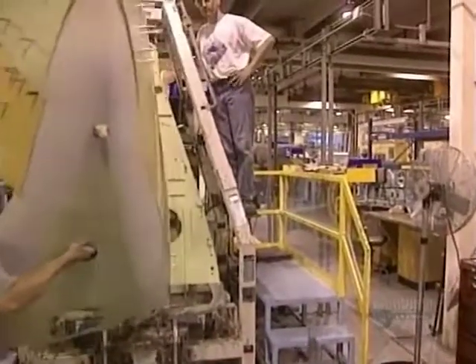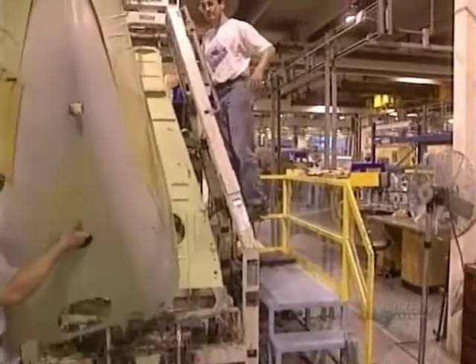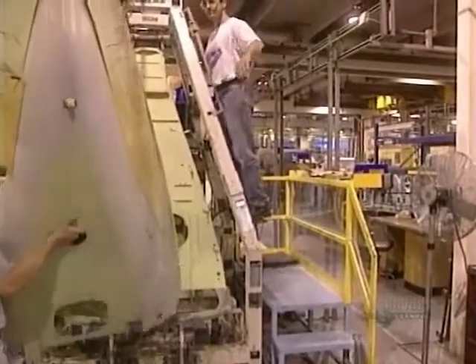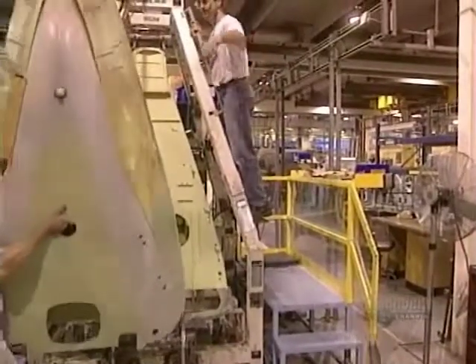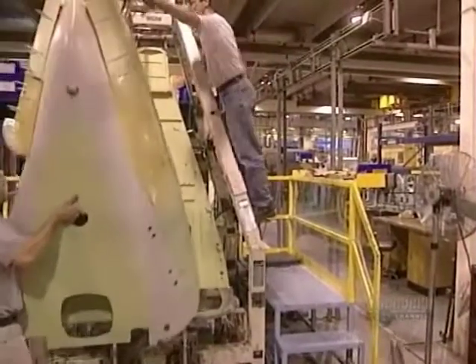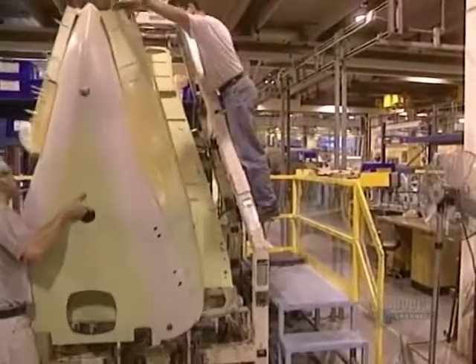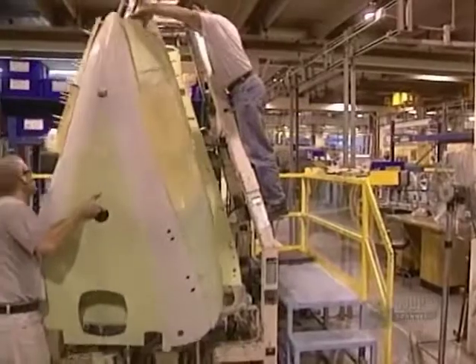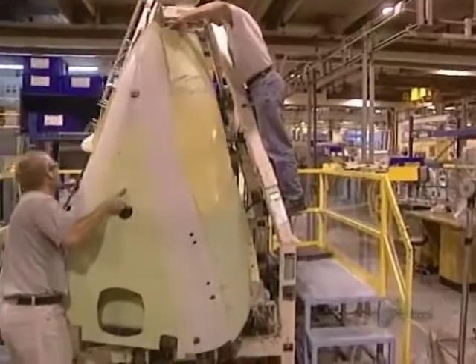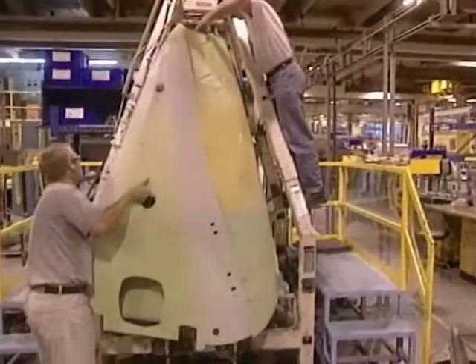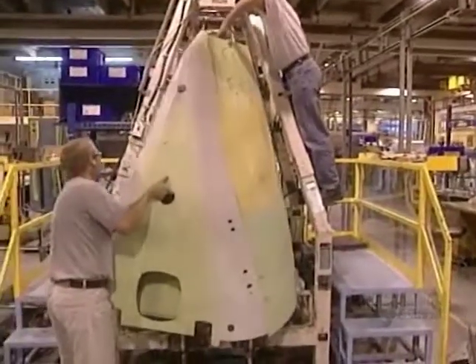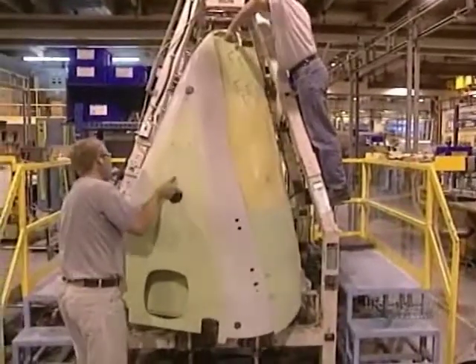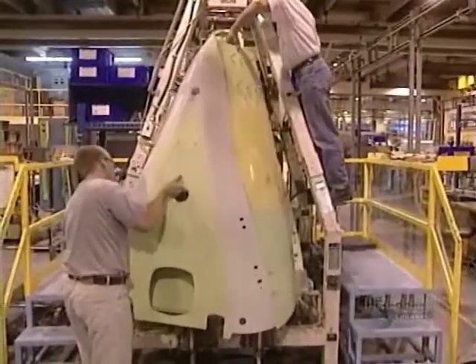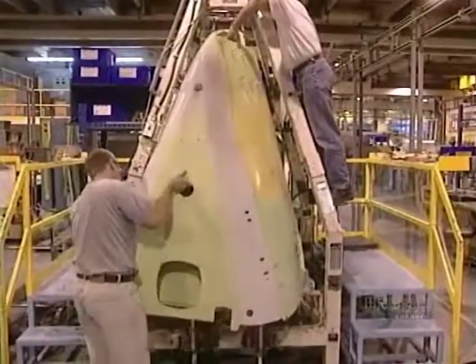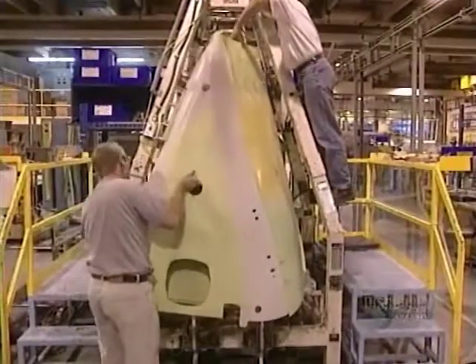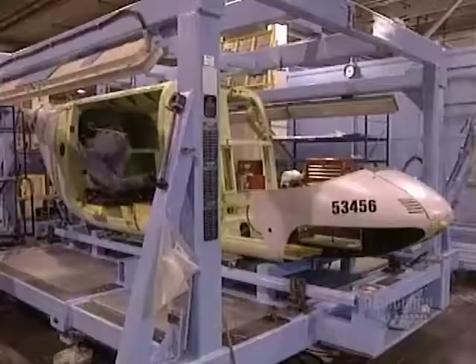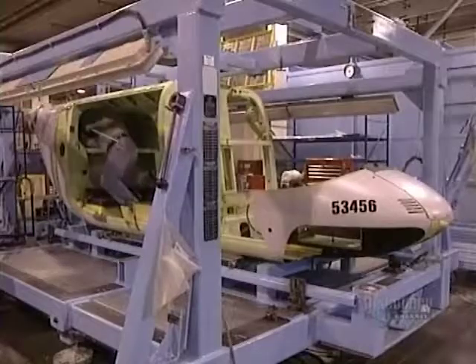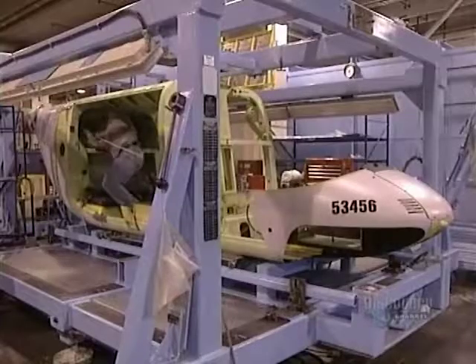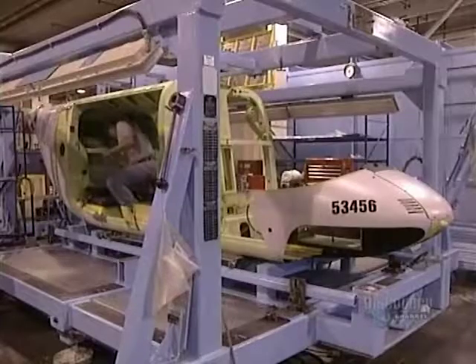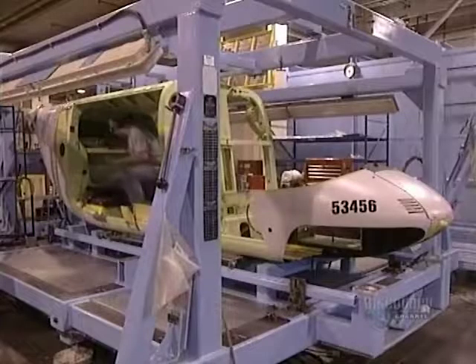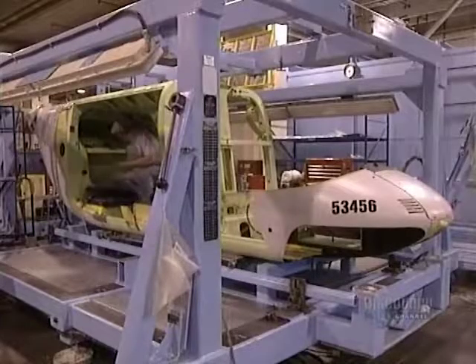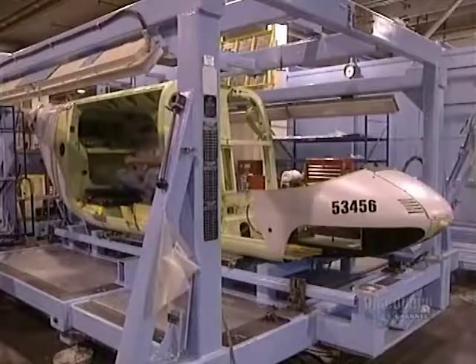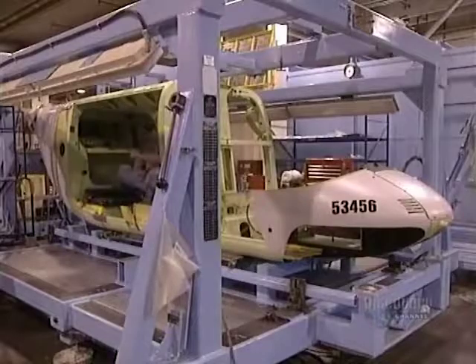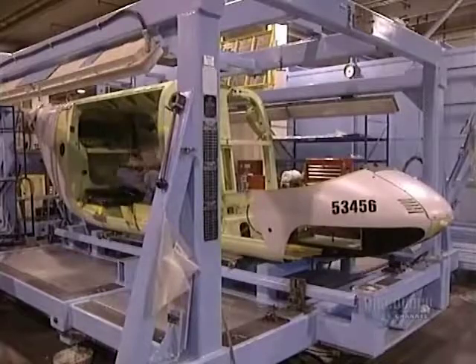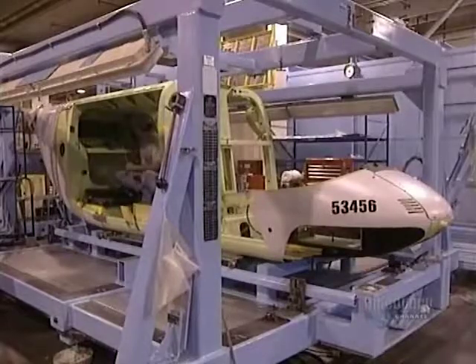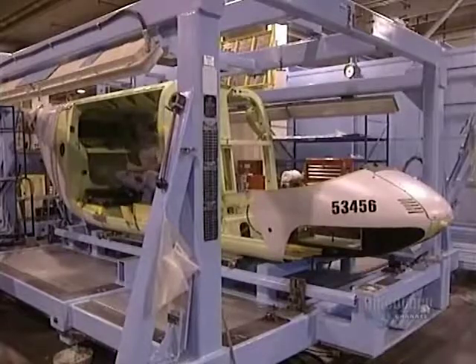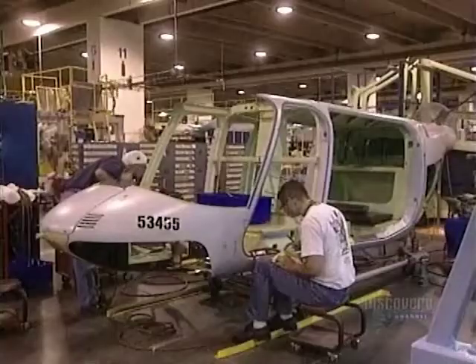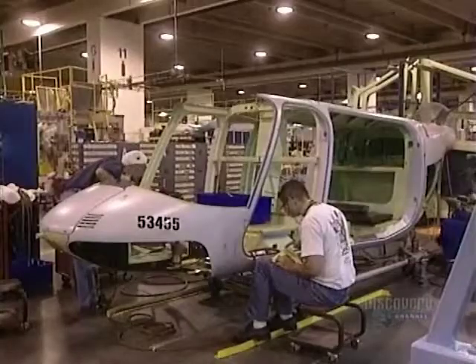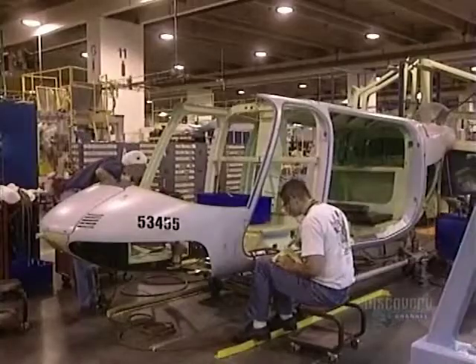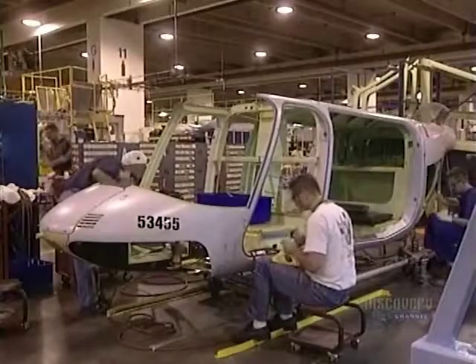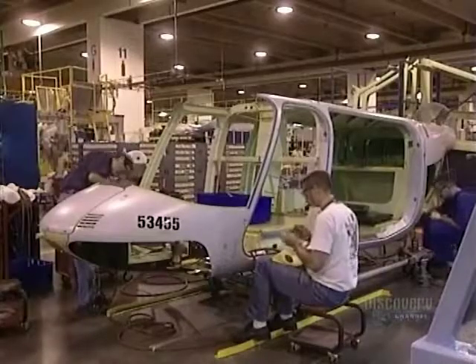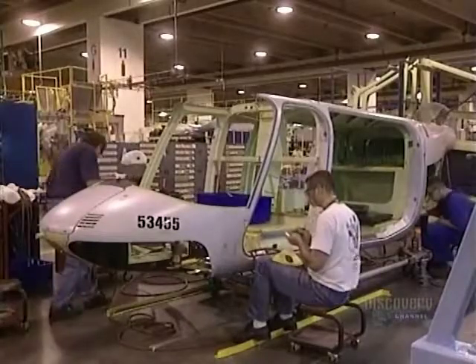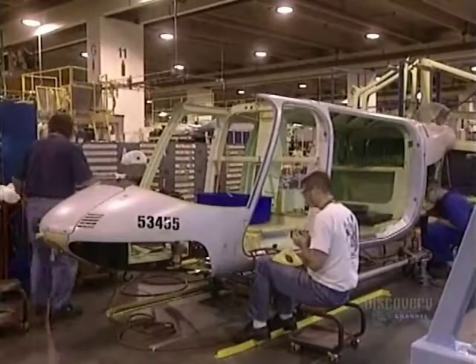They now assemble the helicopter's rear fuselage. Piece by piece, the aircraft takes shape. They will install mechanical components later.